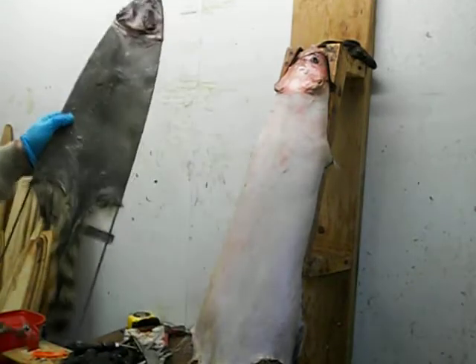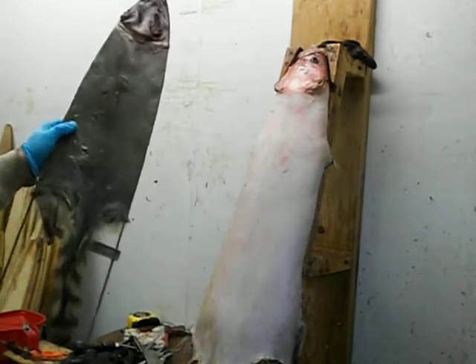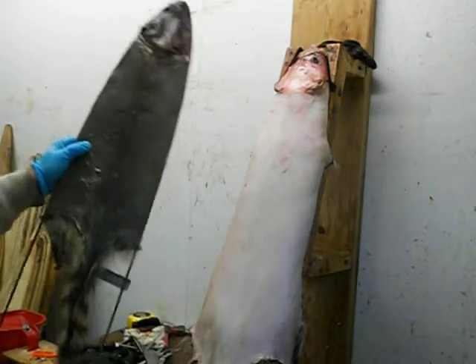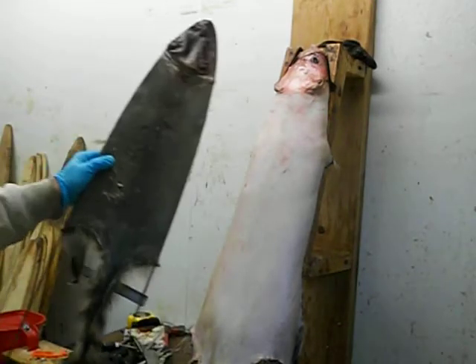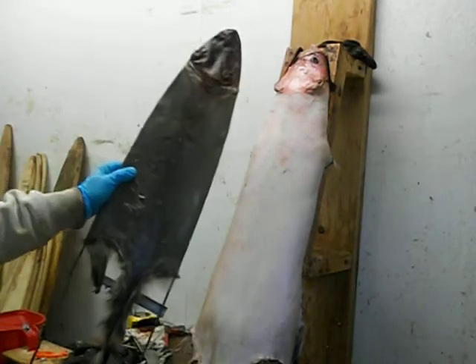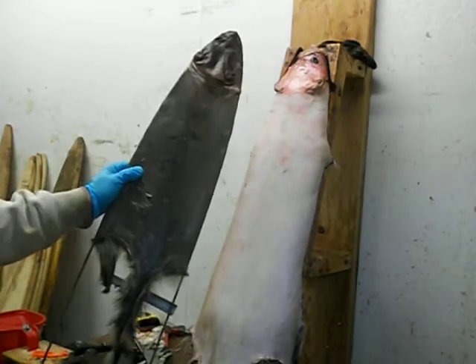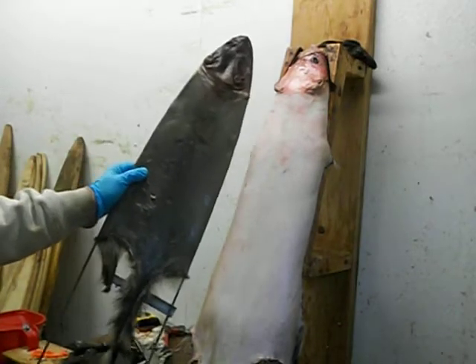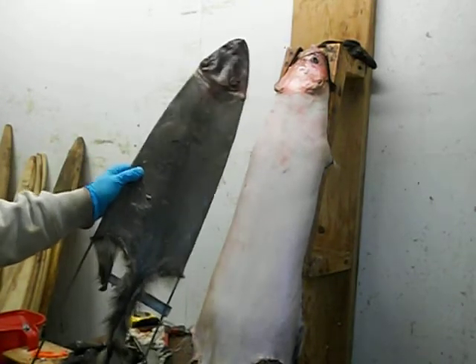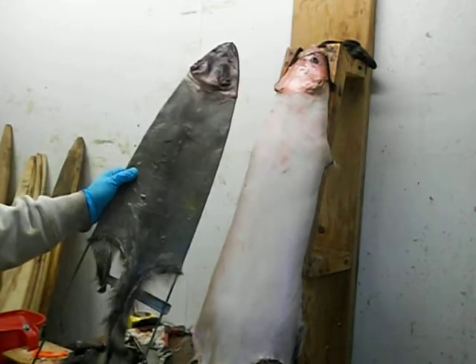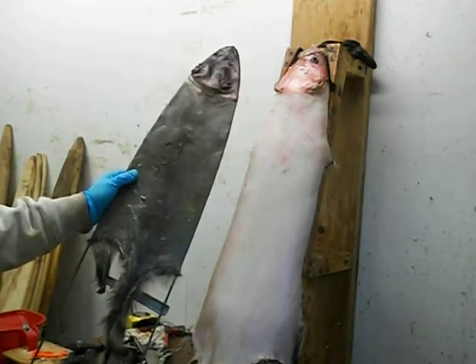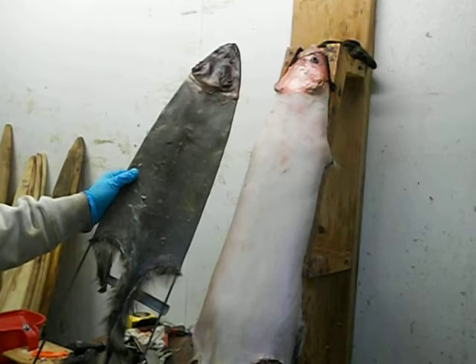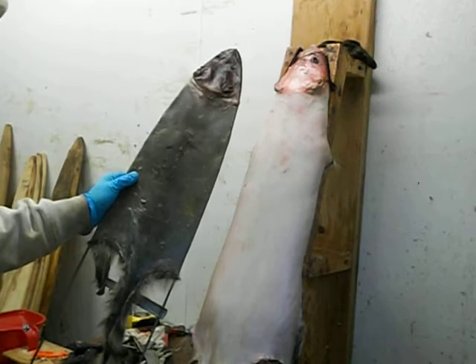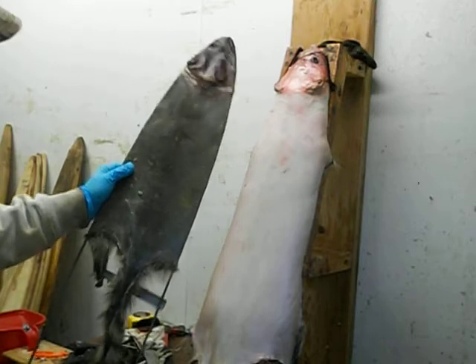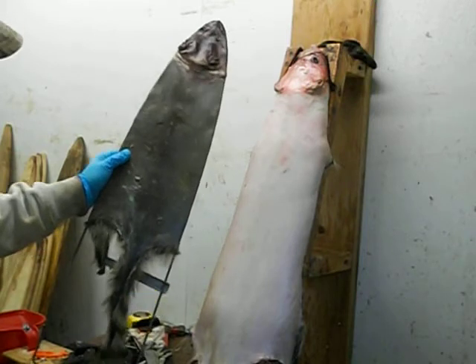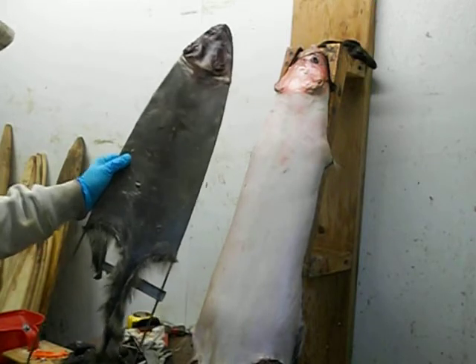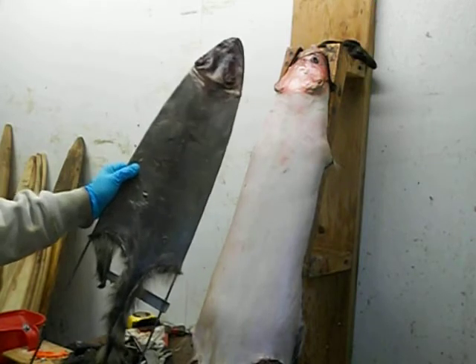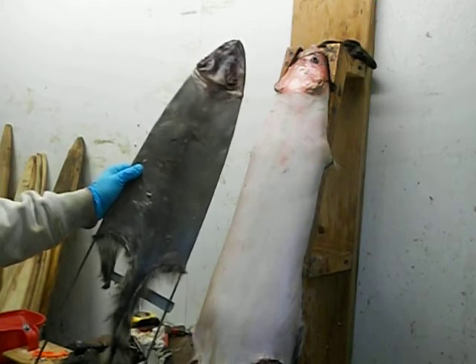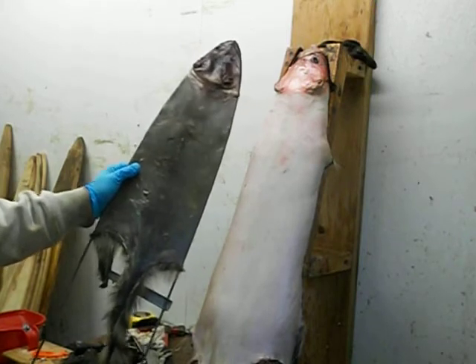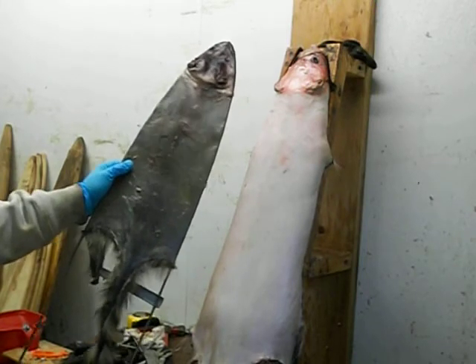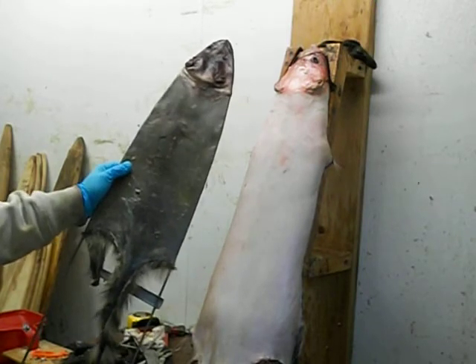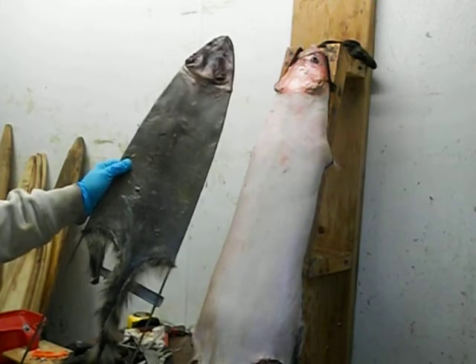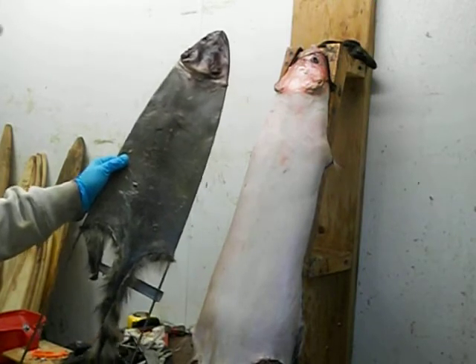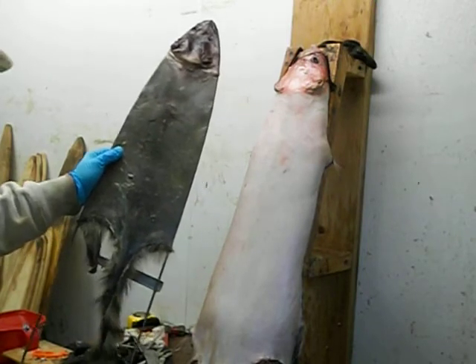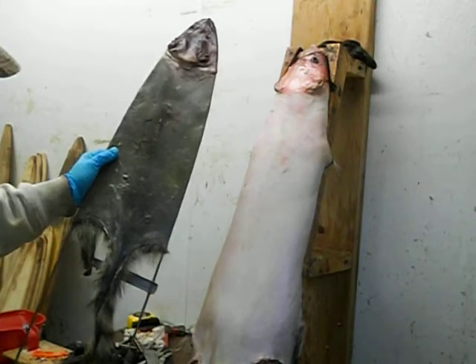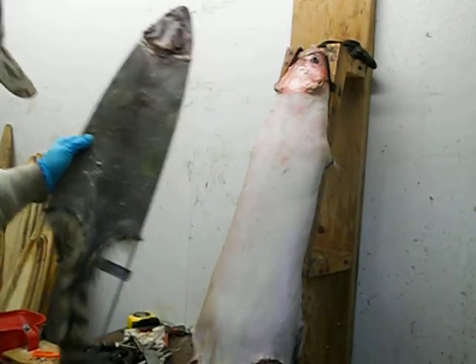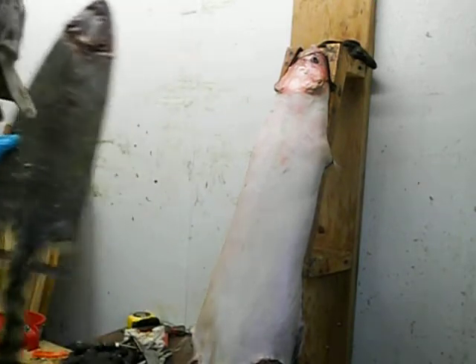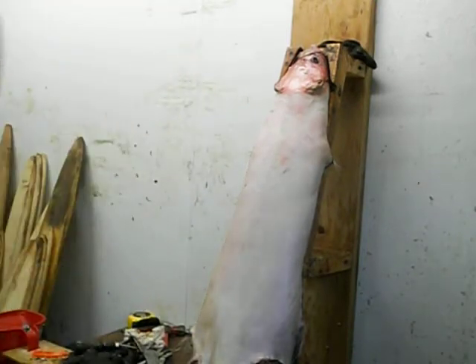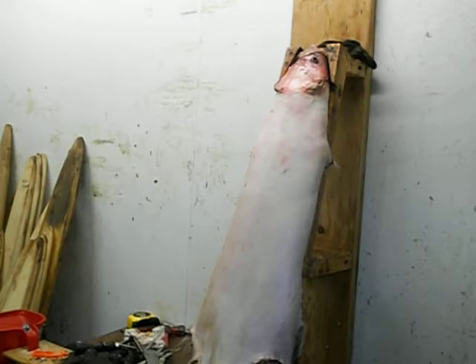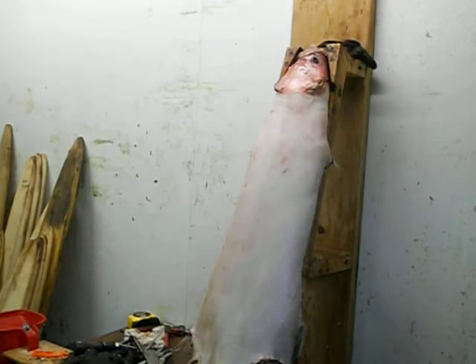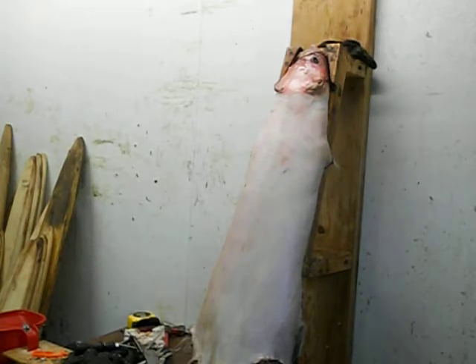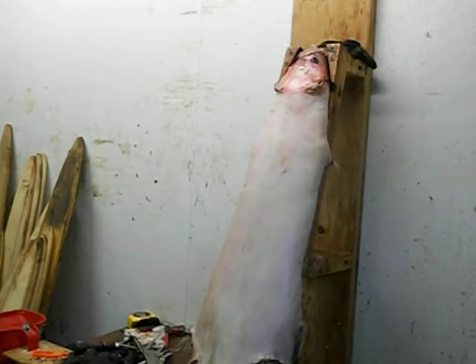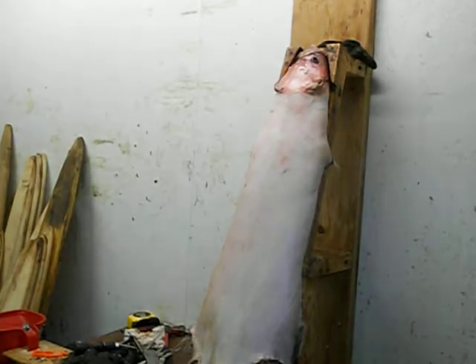Here's a blue coon — I showed that in the other video. This is early season, not prime. It doesn't go well with the off coon.